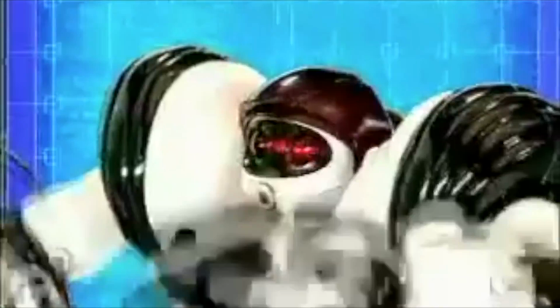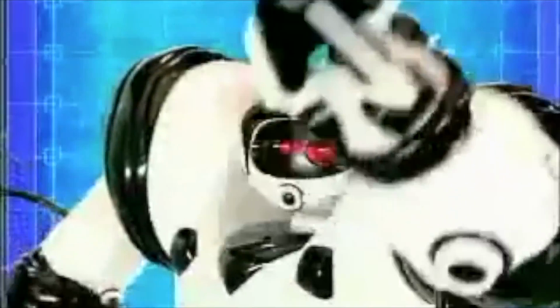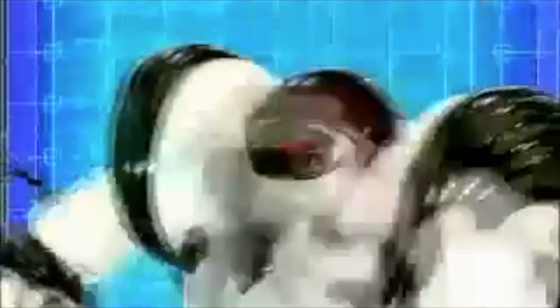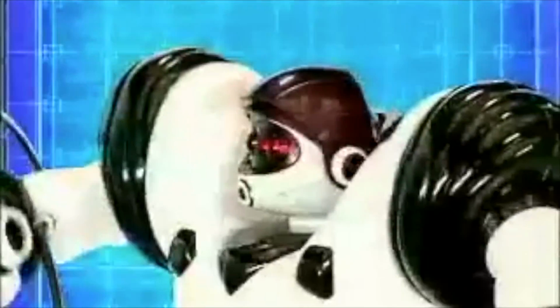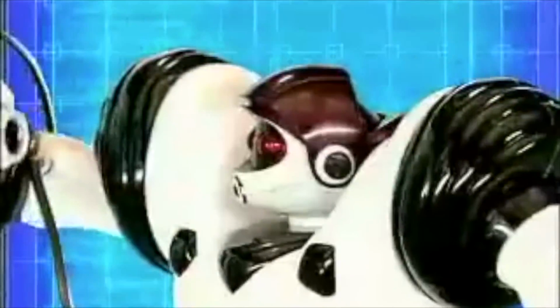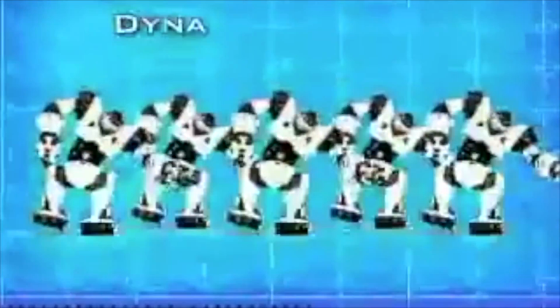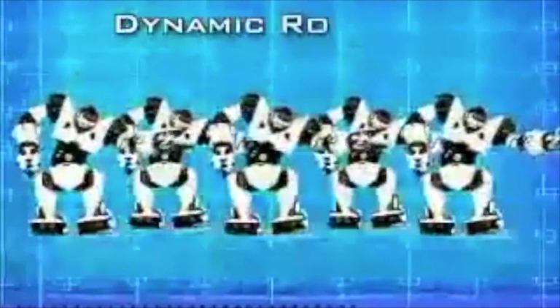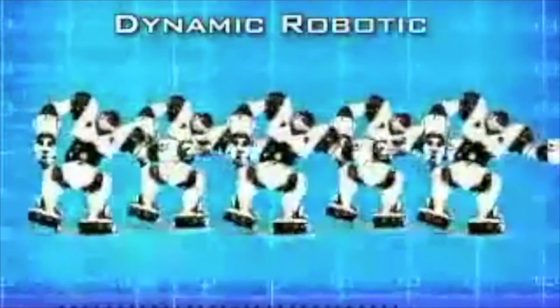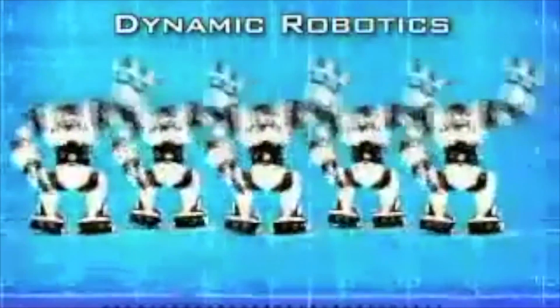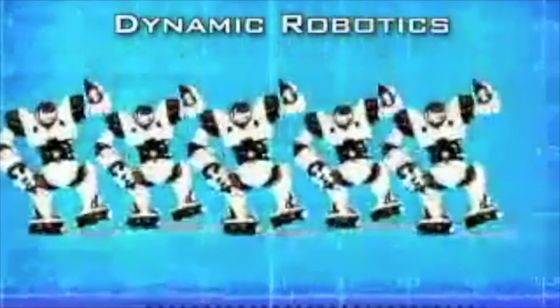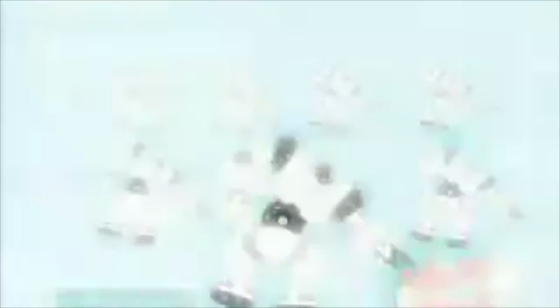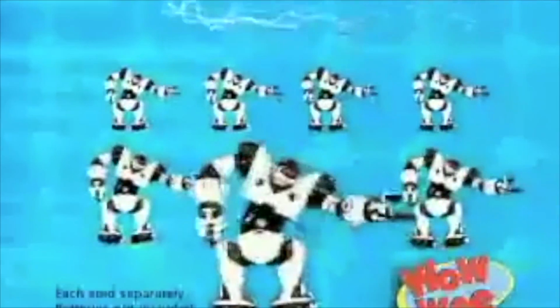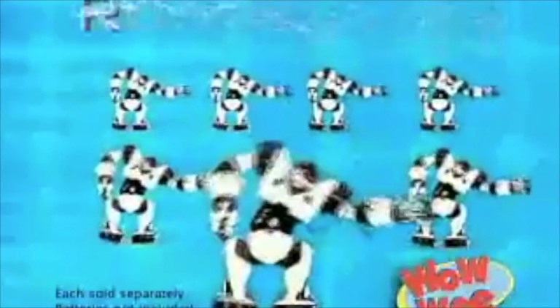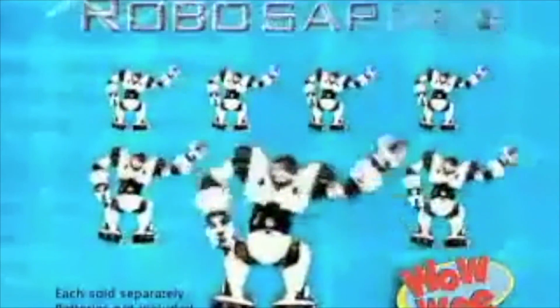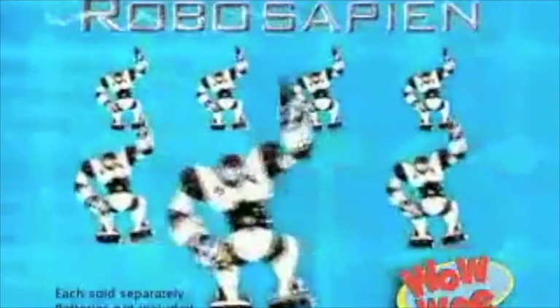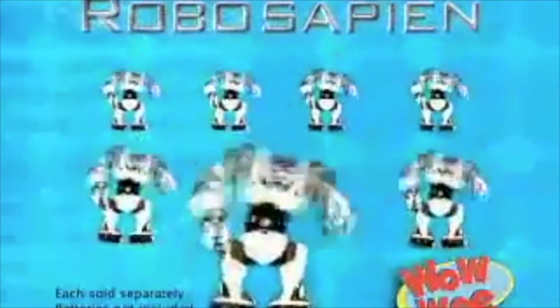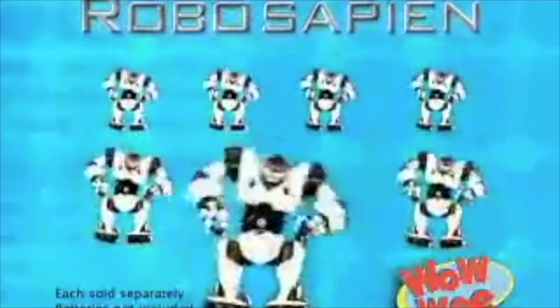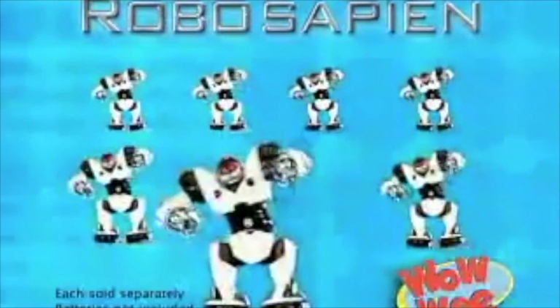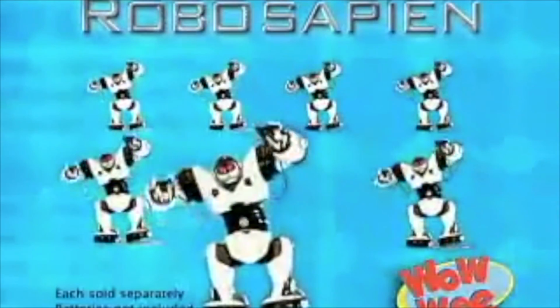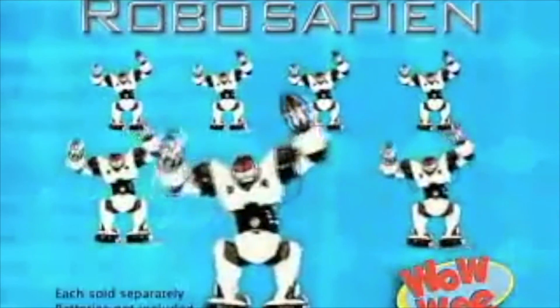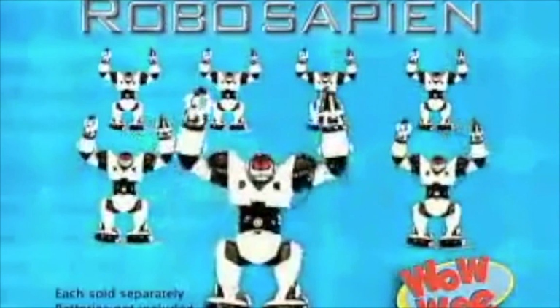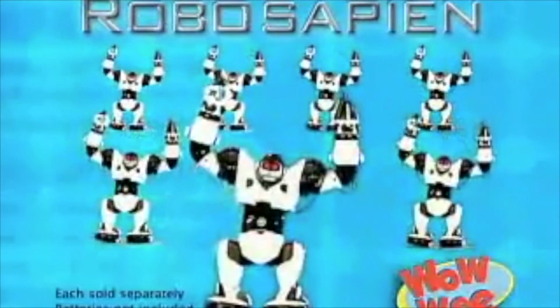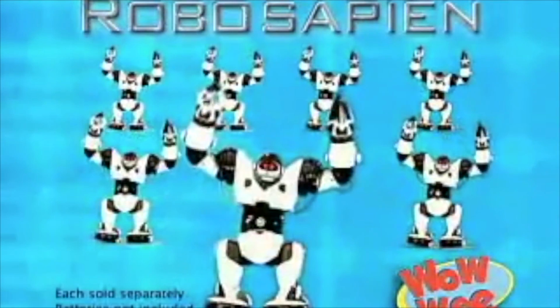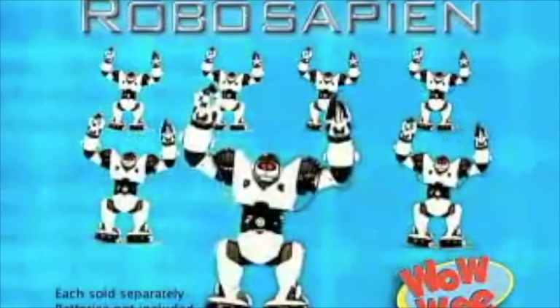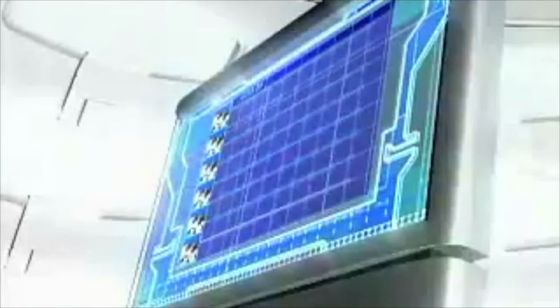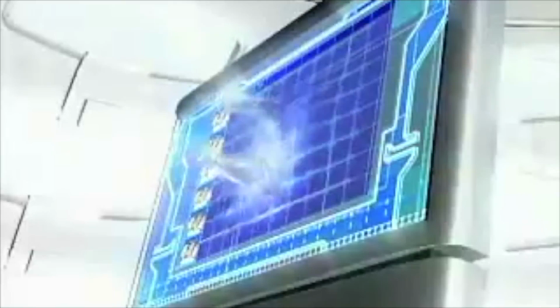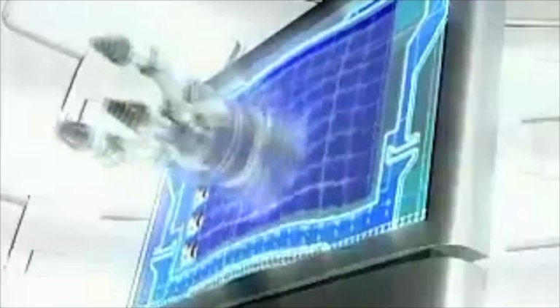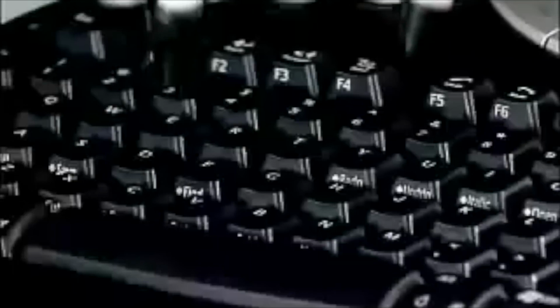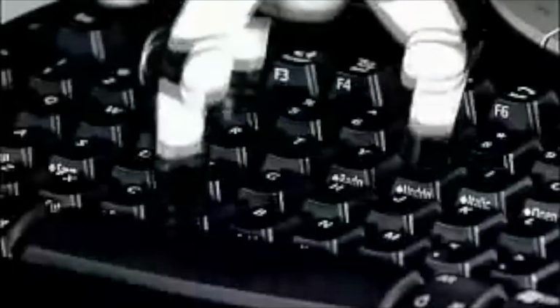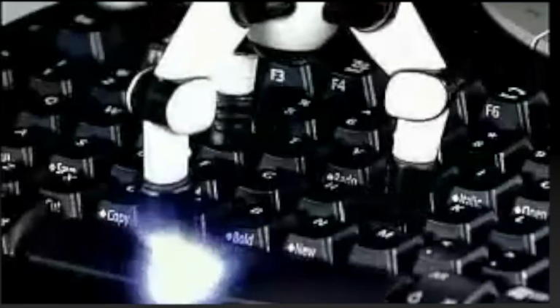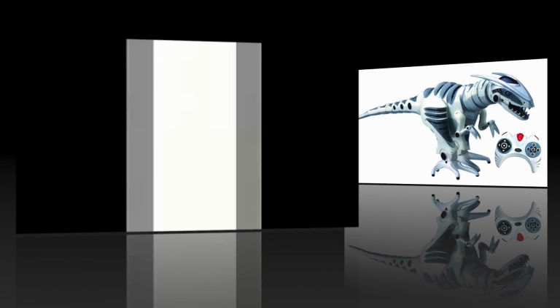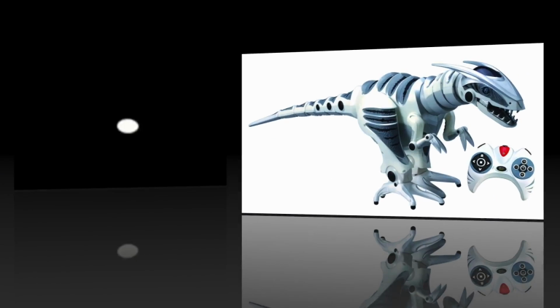Intelligent, dynamic robotics. RoboSapien is the future, and the future is now. RoboSapien. He's here. Batteries not included from Wowee.